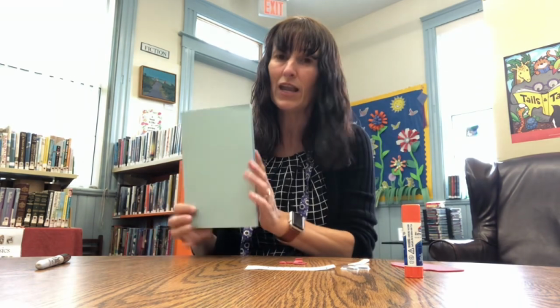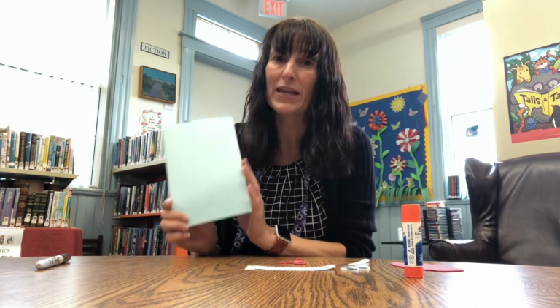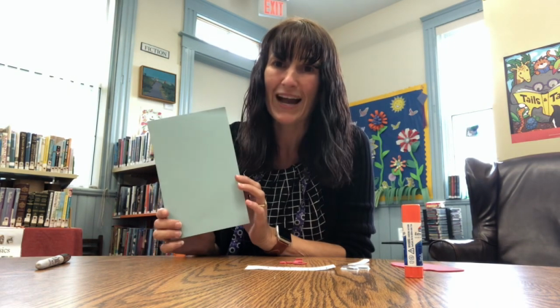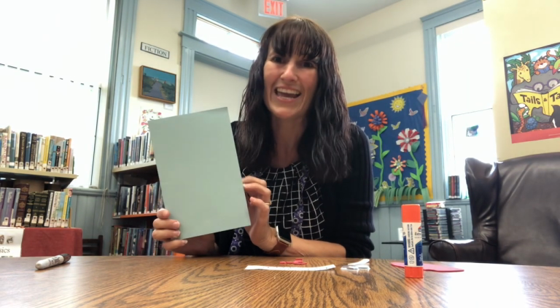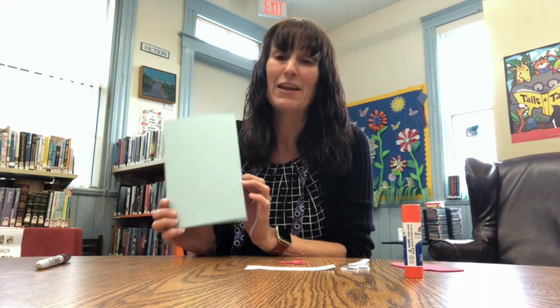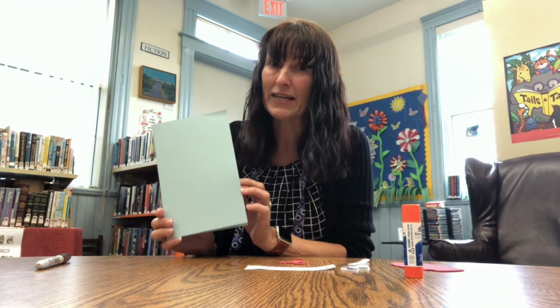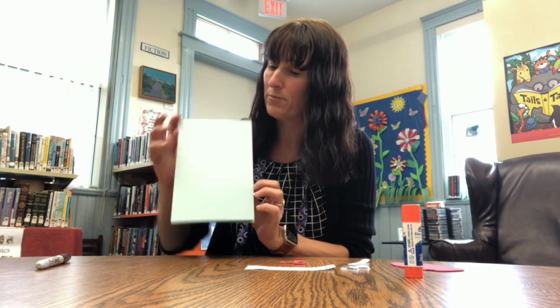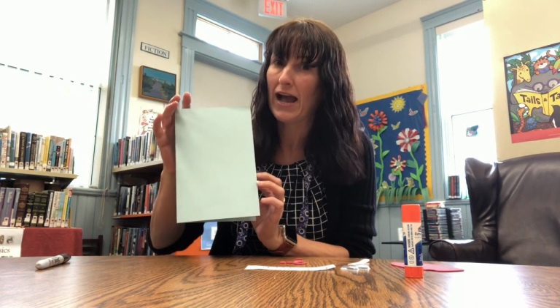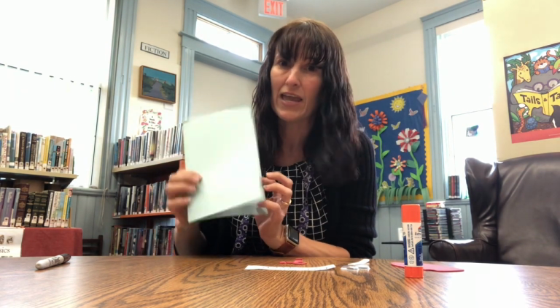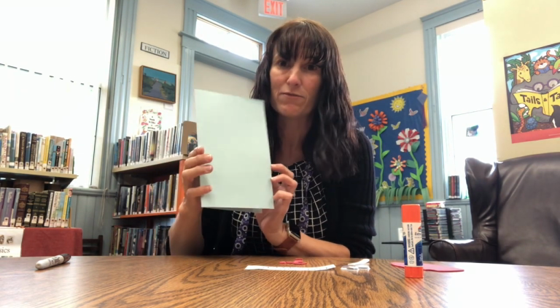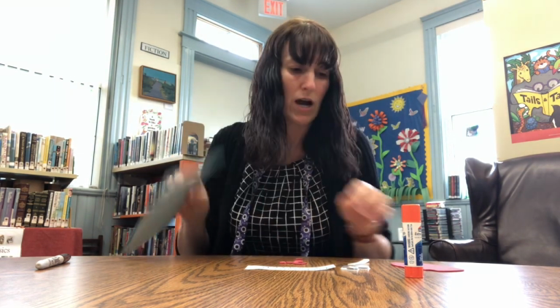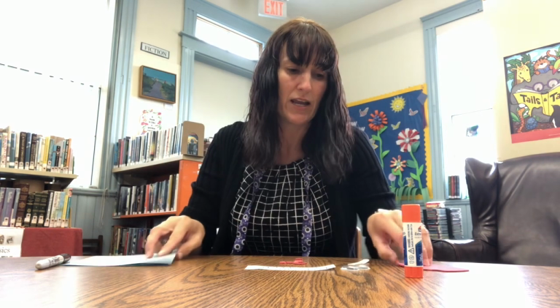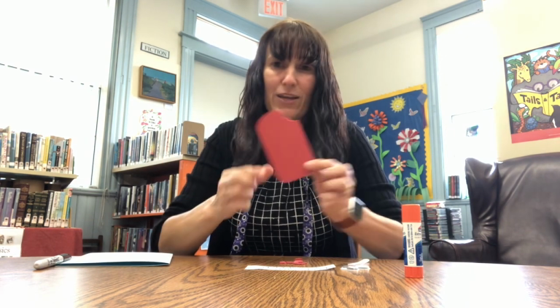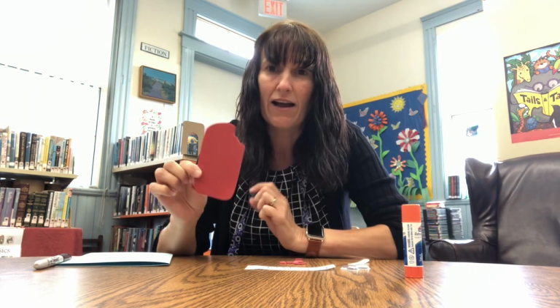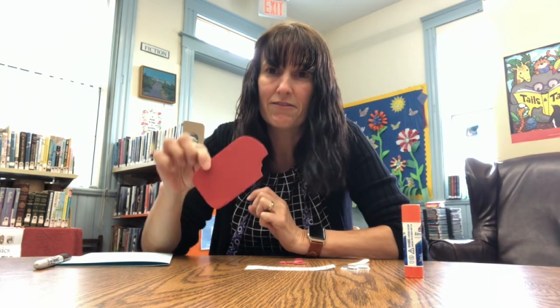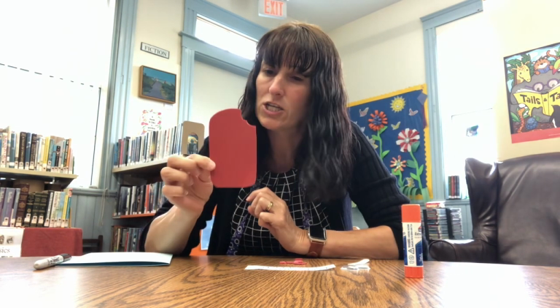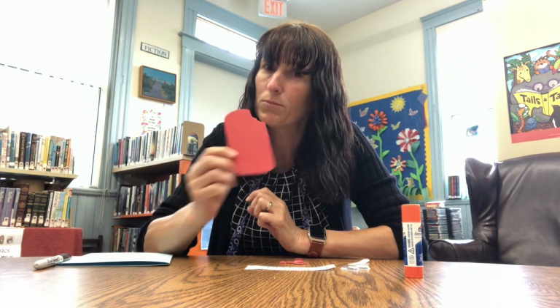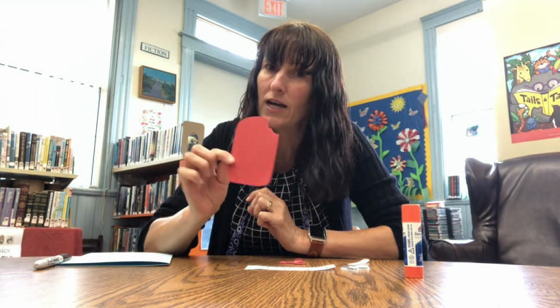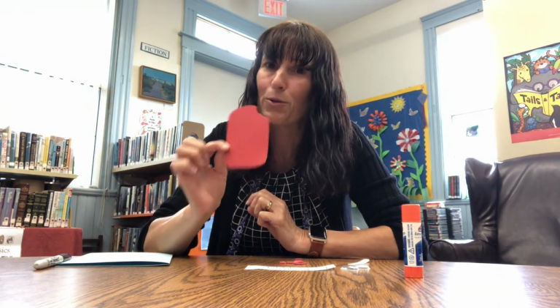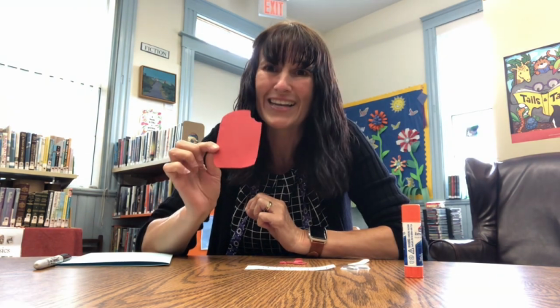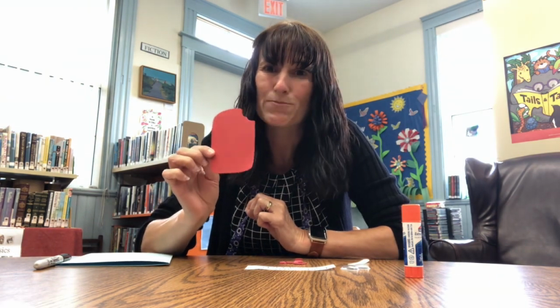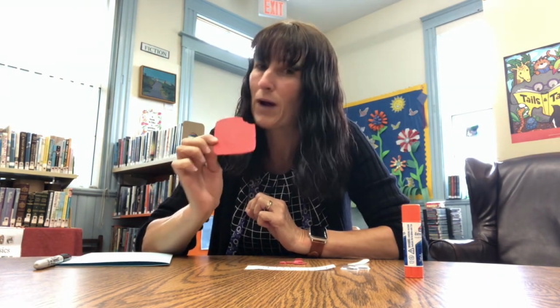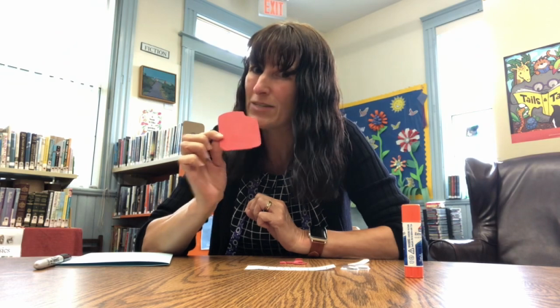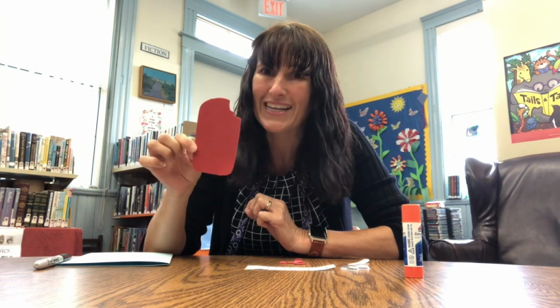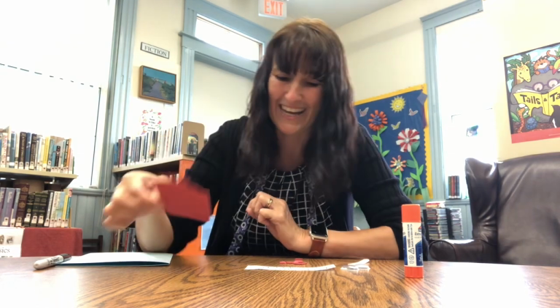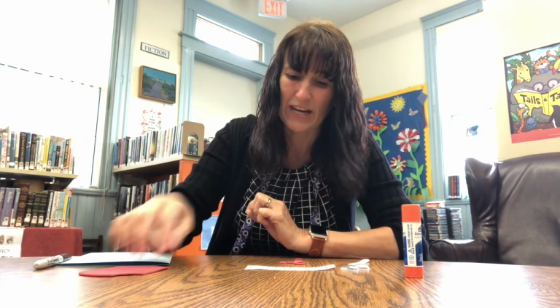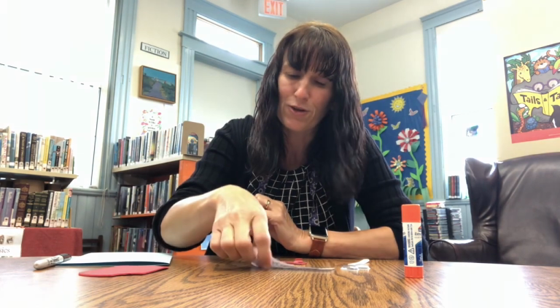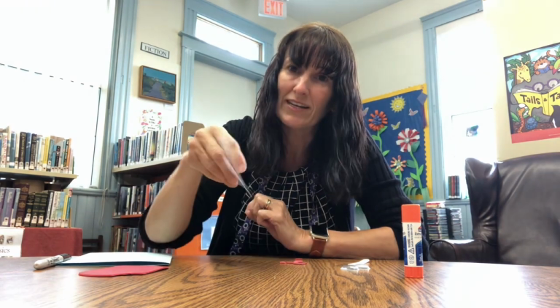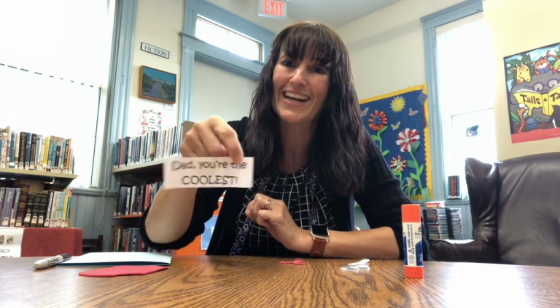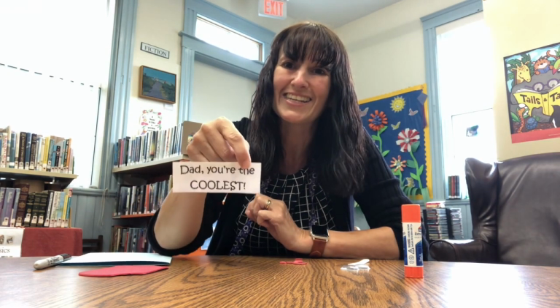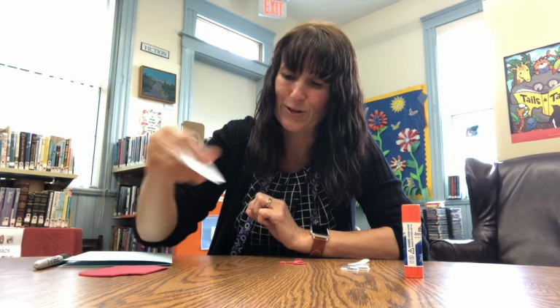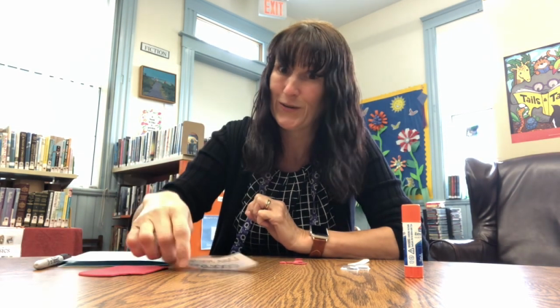In your bag today, if you picked it up, you will have a piece of blue card. You will have a funky shaped — it's supposed to be an ice pop with a bite taken out of it. You should have a little sign saying 'Dad, you're the coolest.'